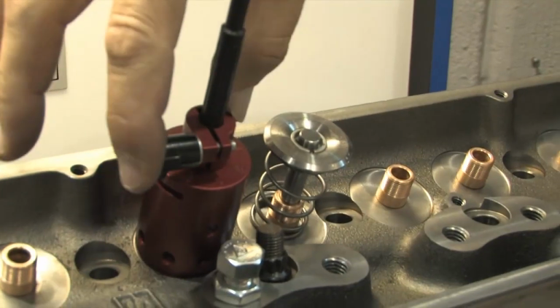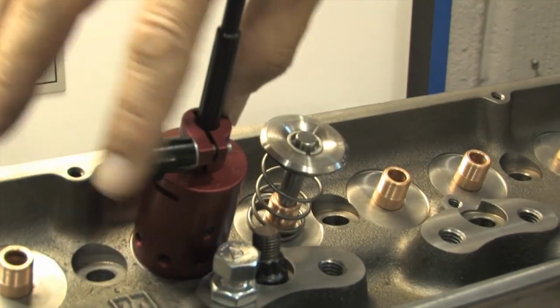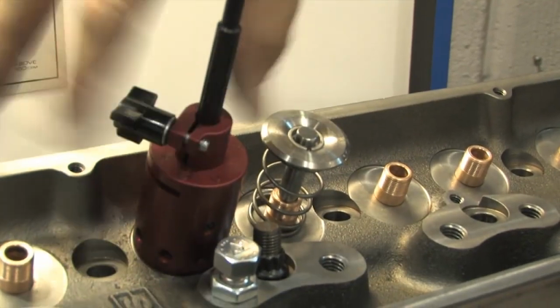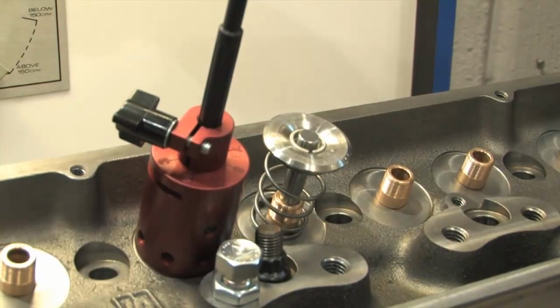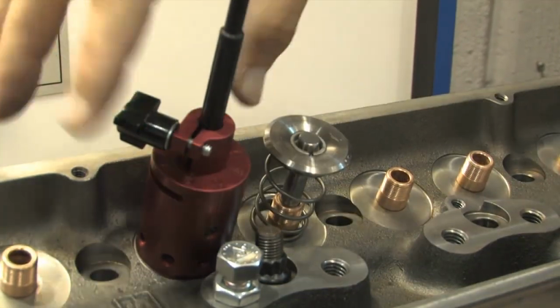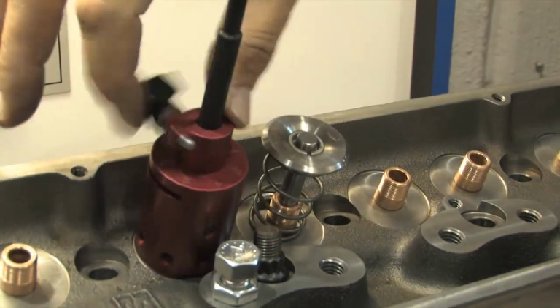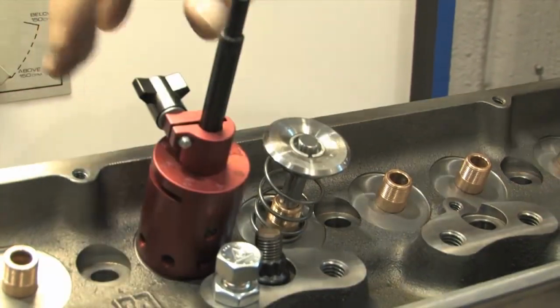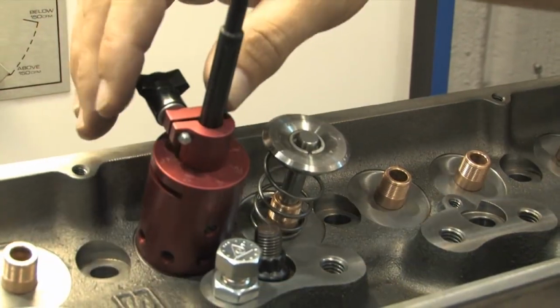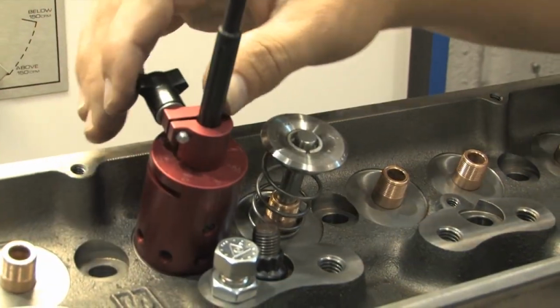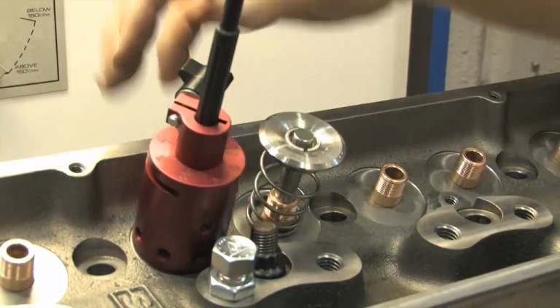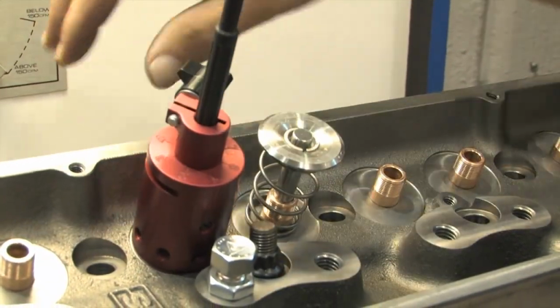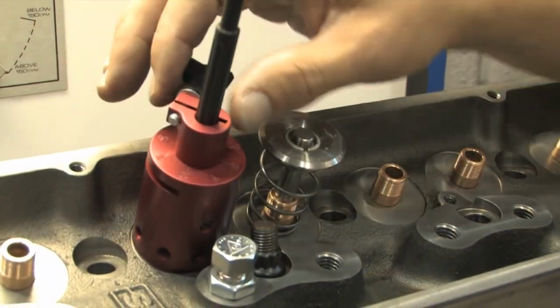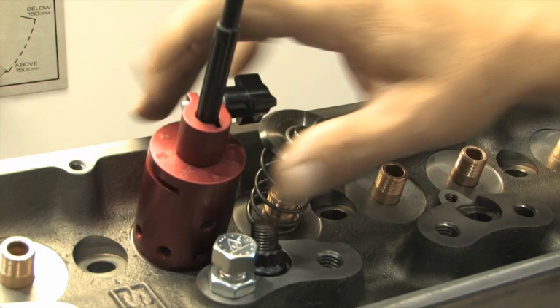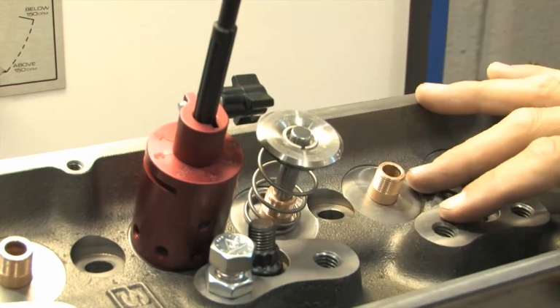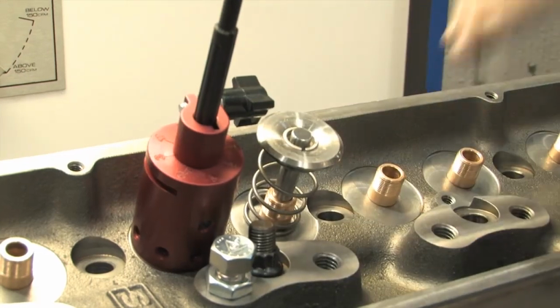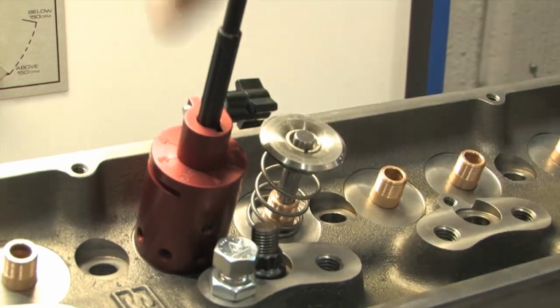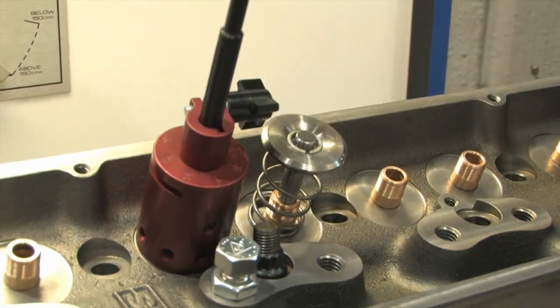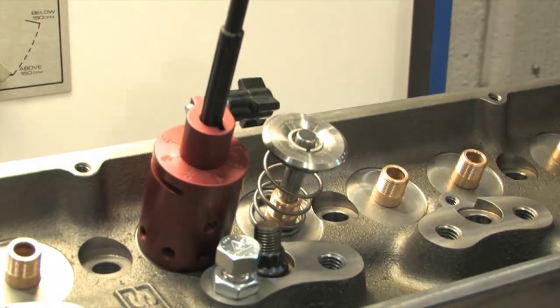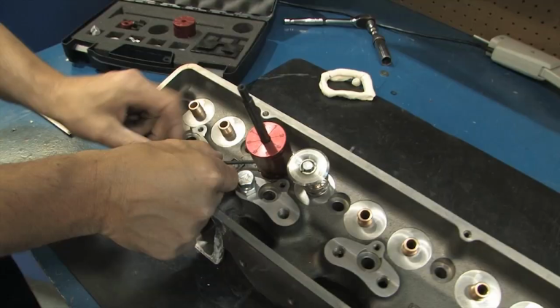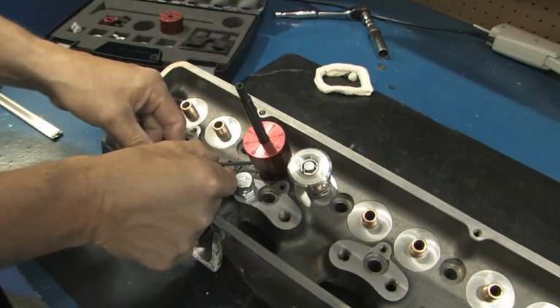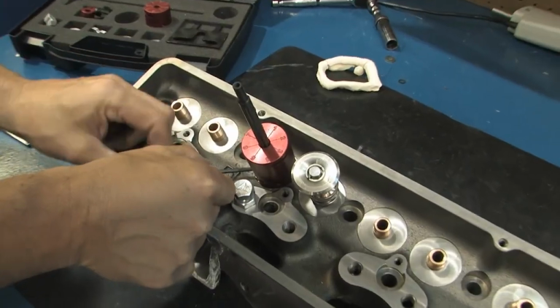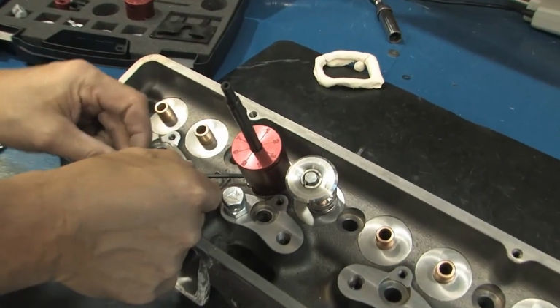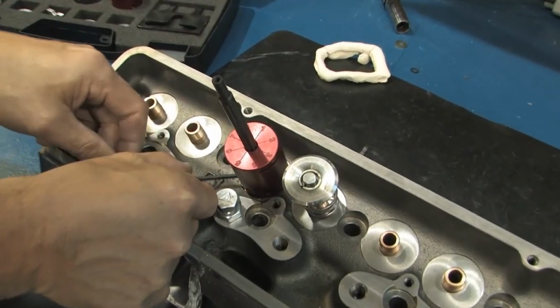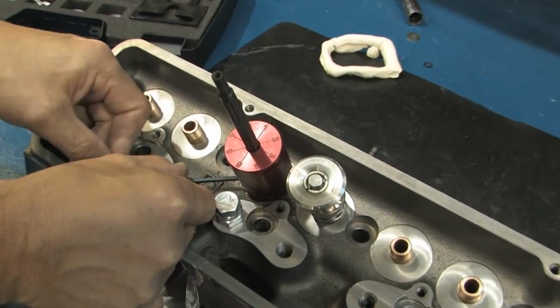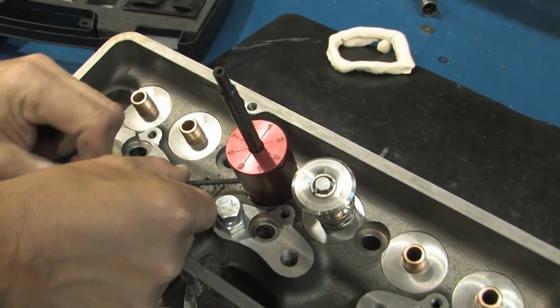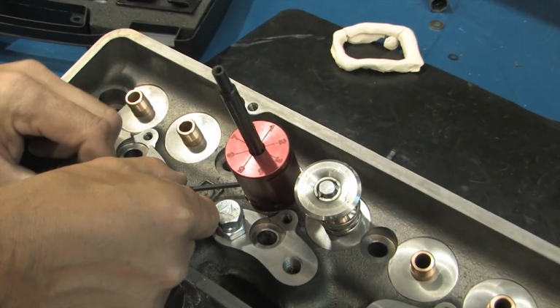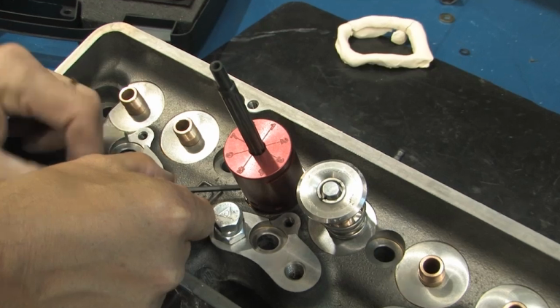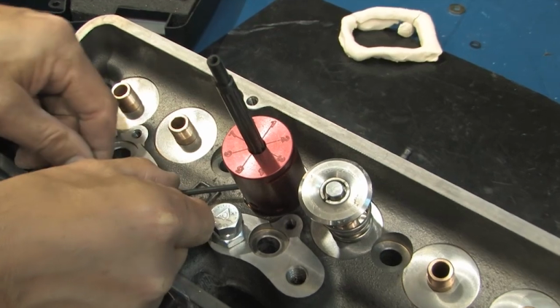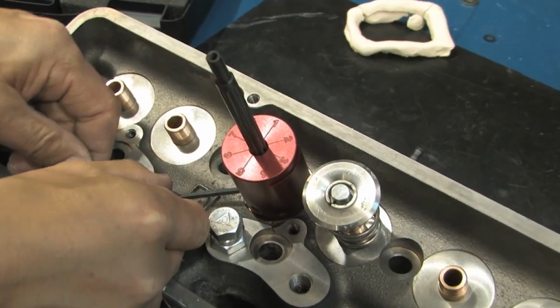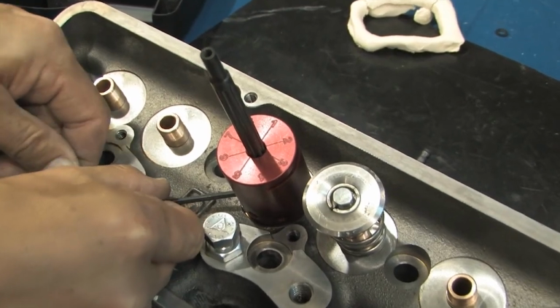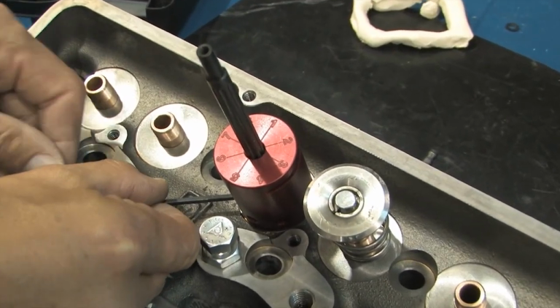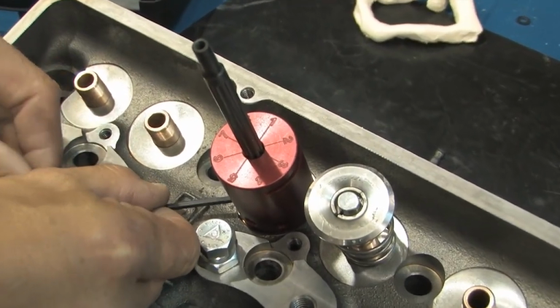The detents will accurately hold the PD valve in eight positions around the radial. And as long as you do not remove the positioning collar, you can repeatedly test at these same positions, even after making physical changes to the port with a grinder.